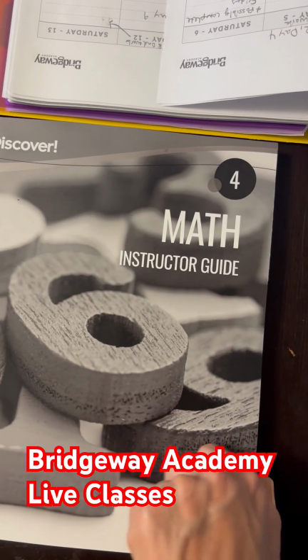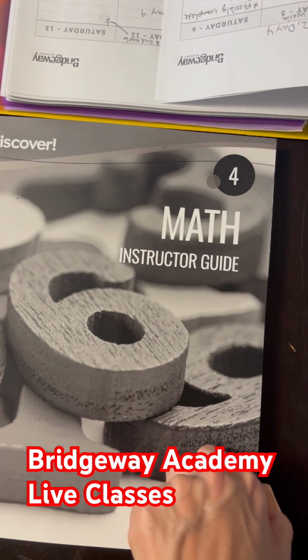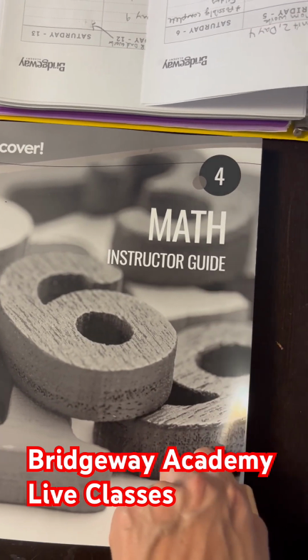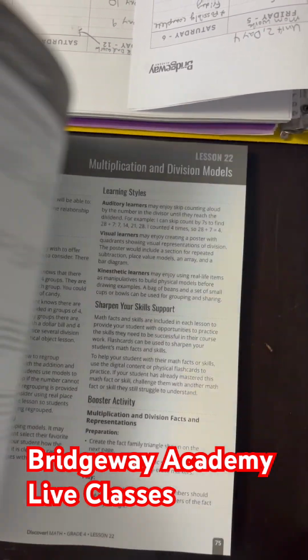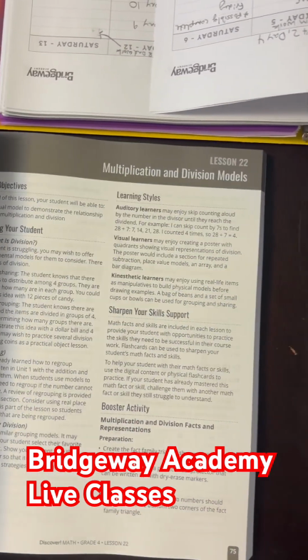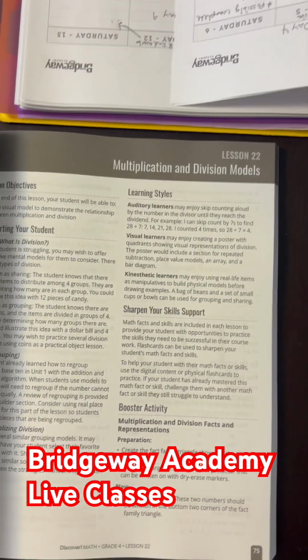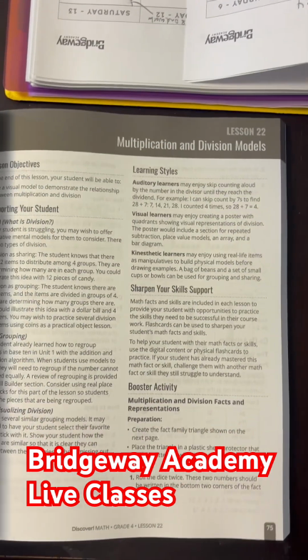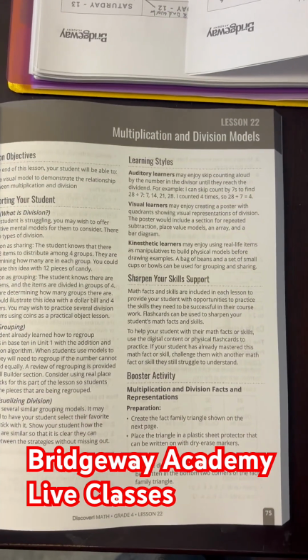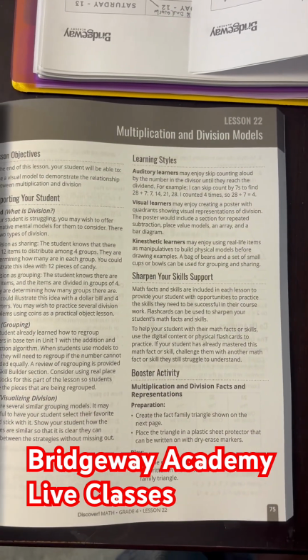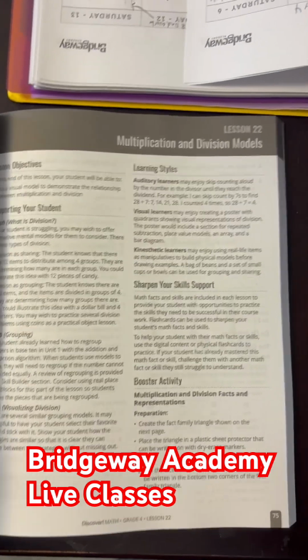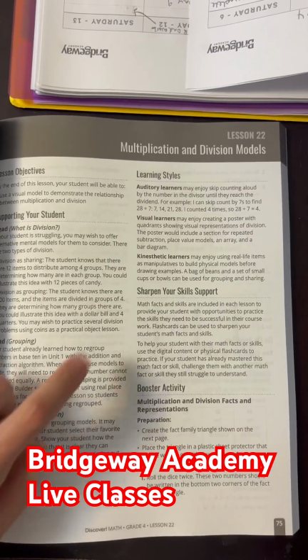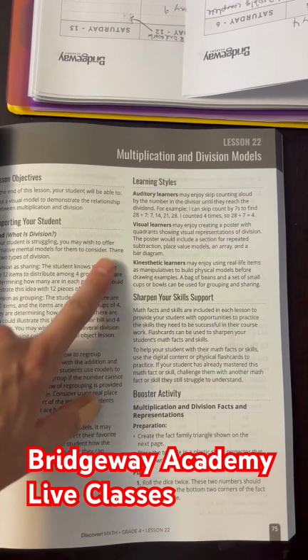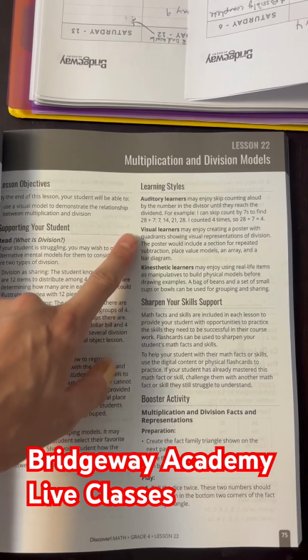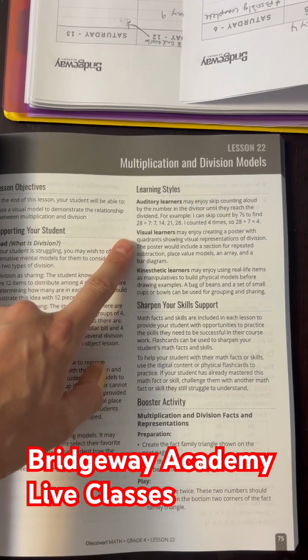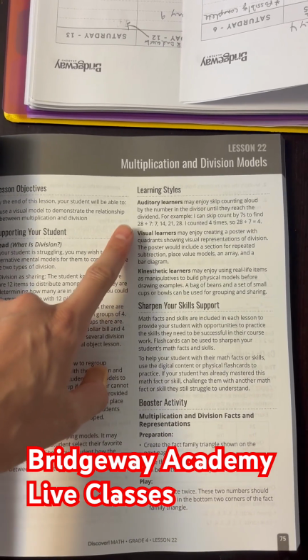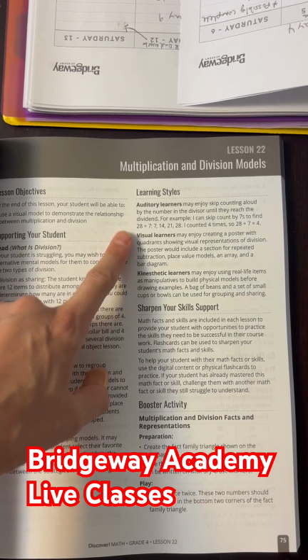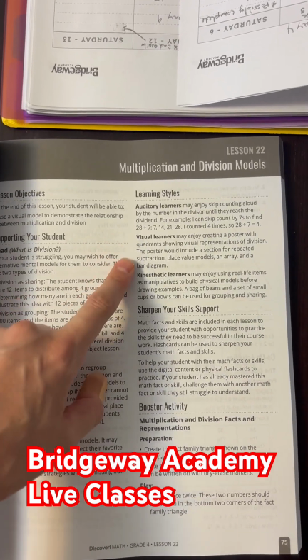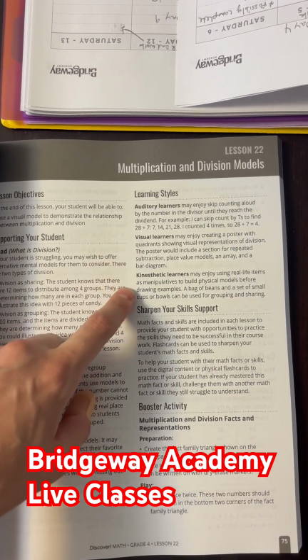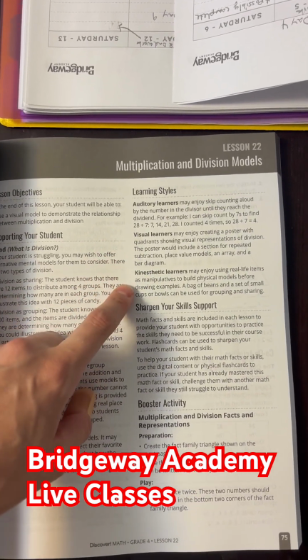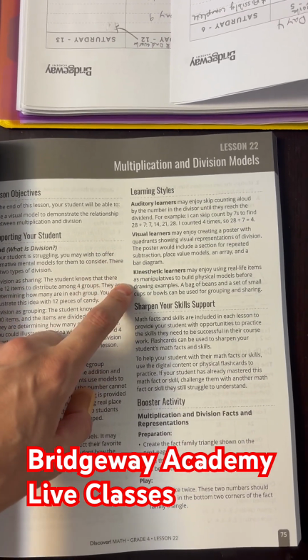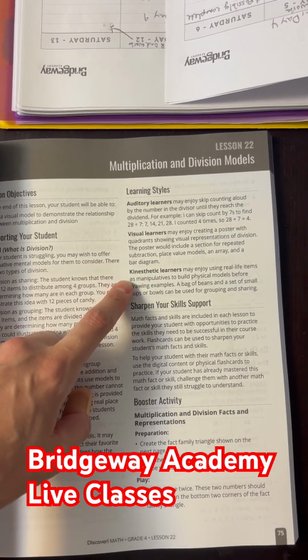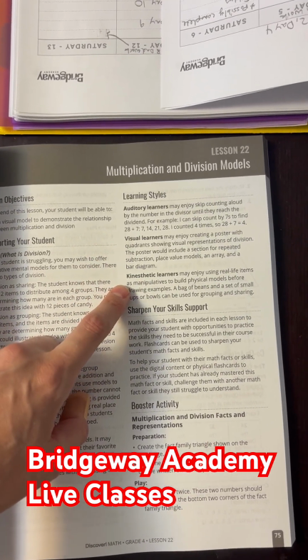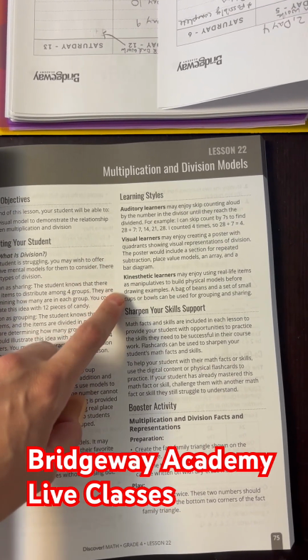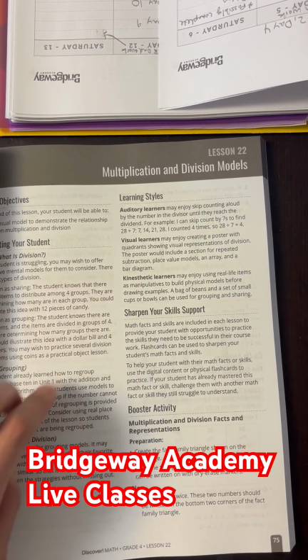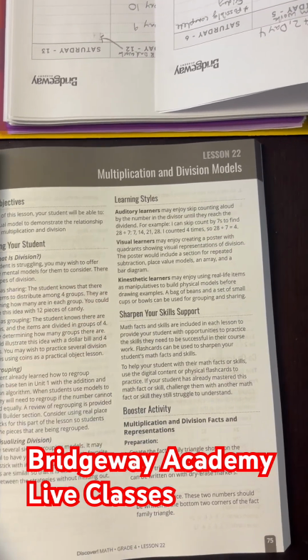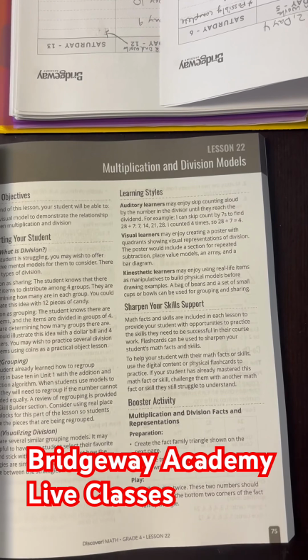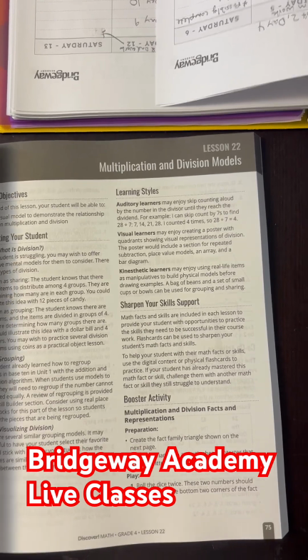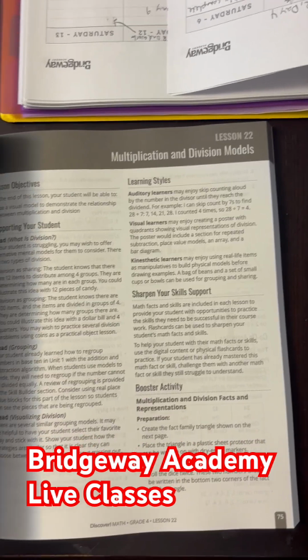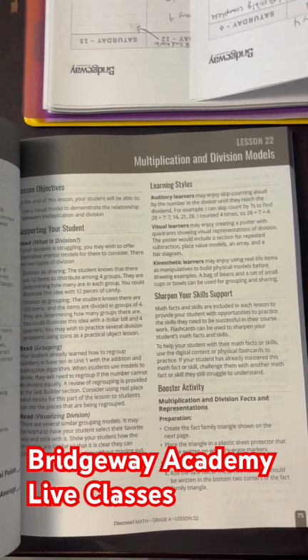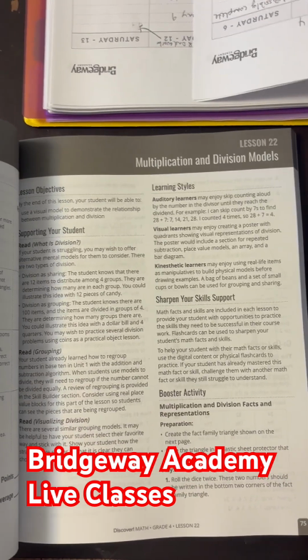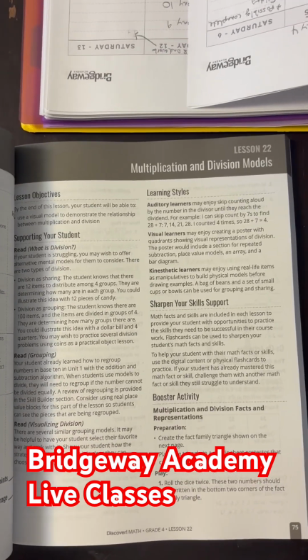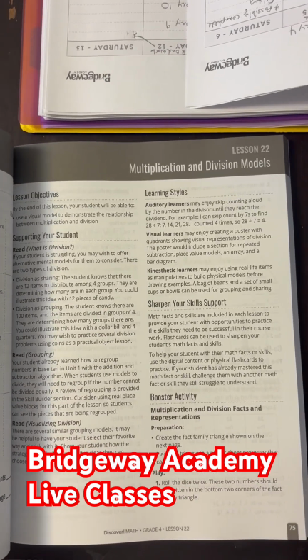The really cool part about the instruction manual is it has the learning styles — auditory, visual, and kinesthetics, learning by their hands. So that's really helpful, especially when you're first starting out homeschooling.